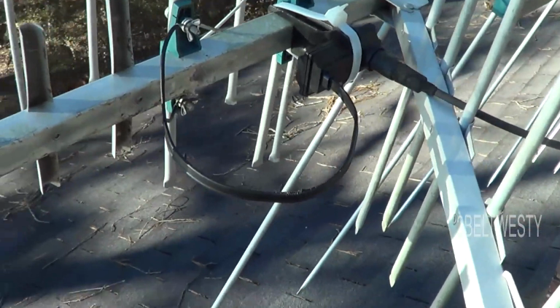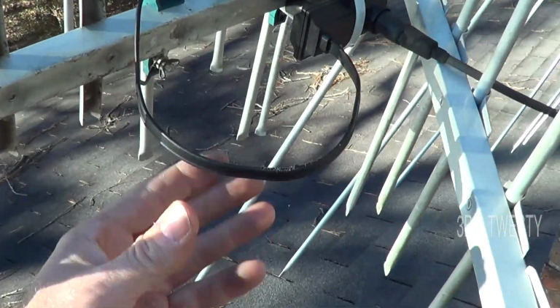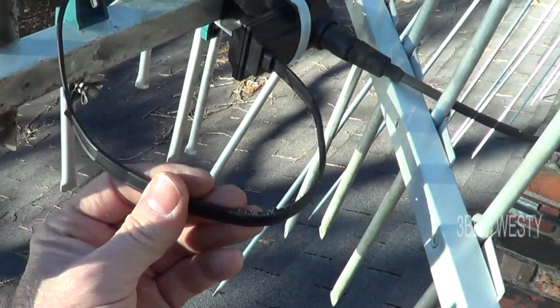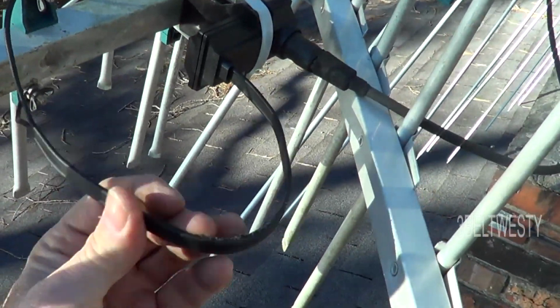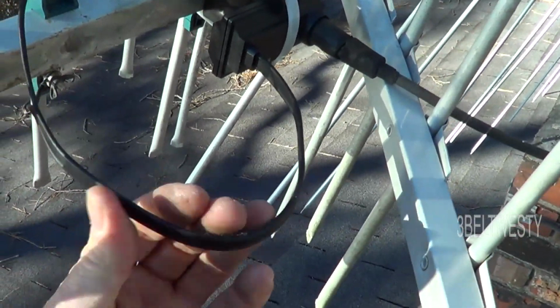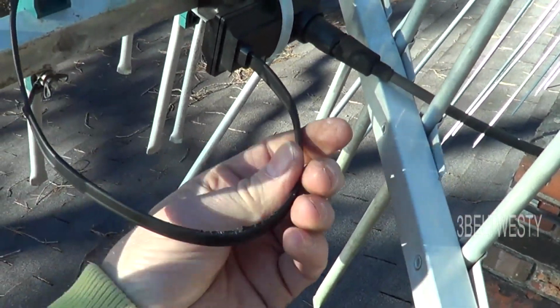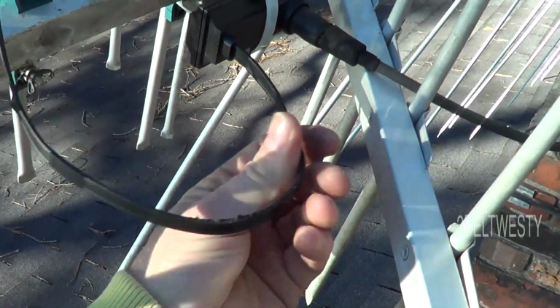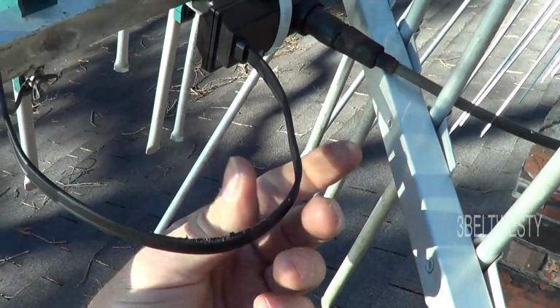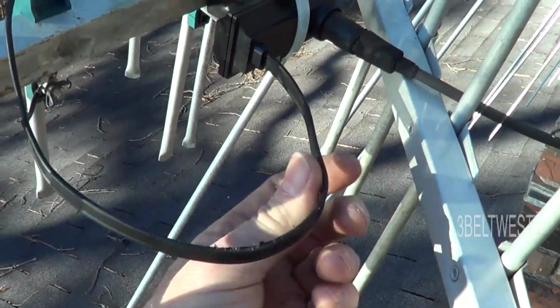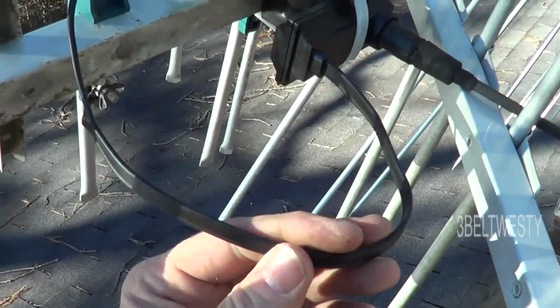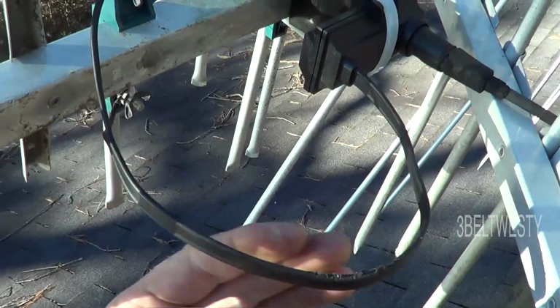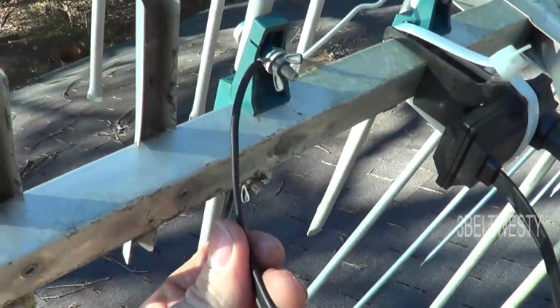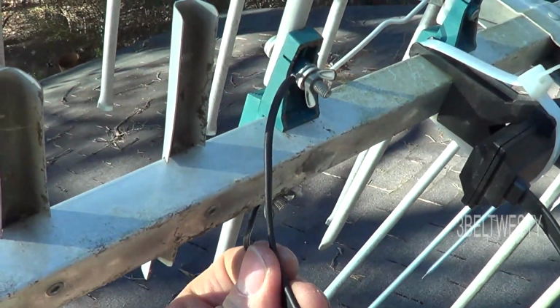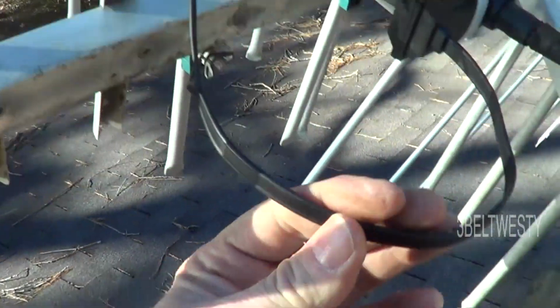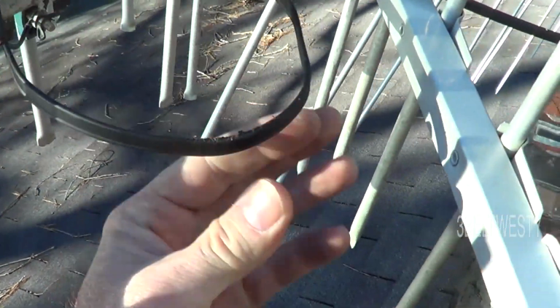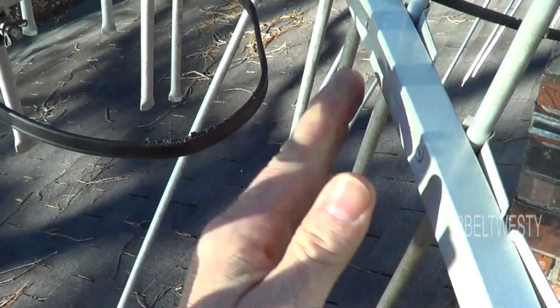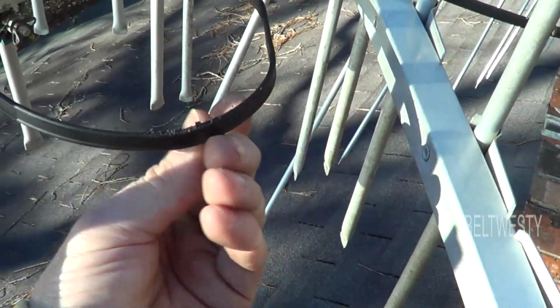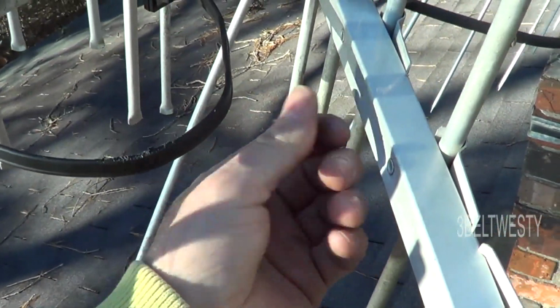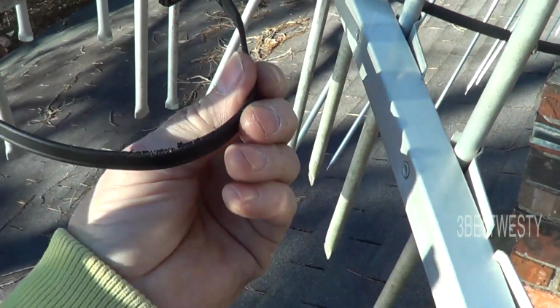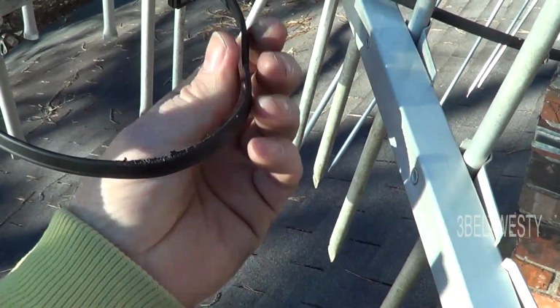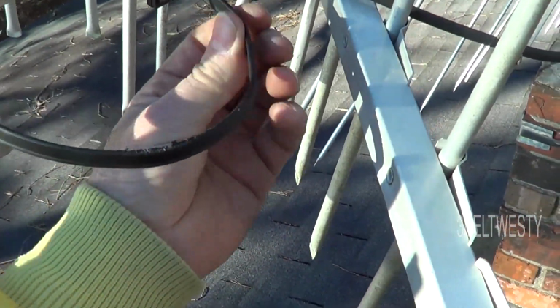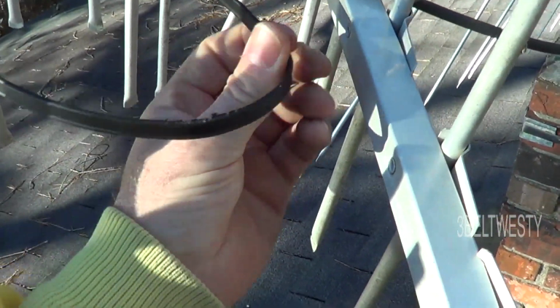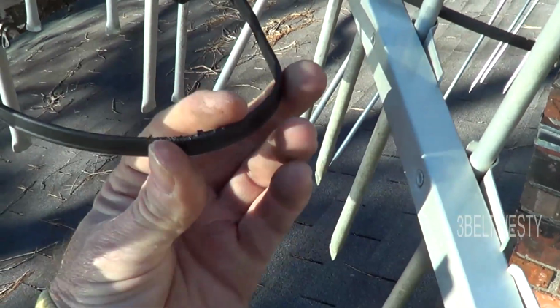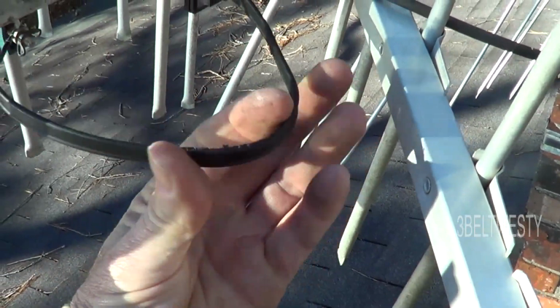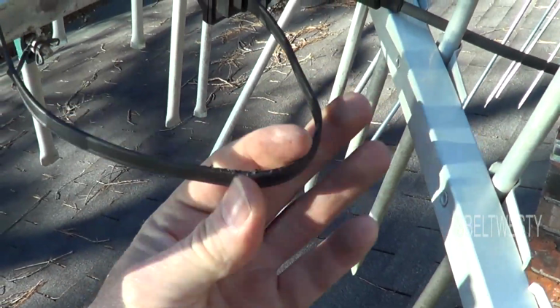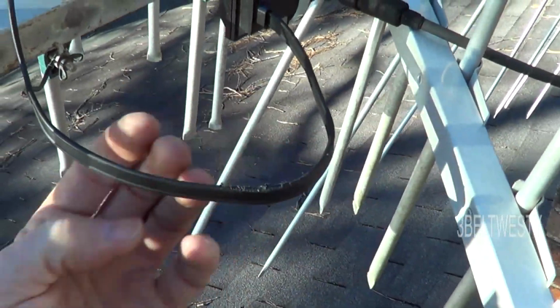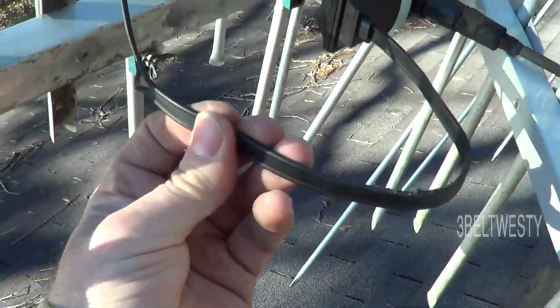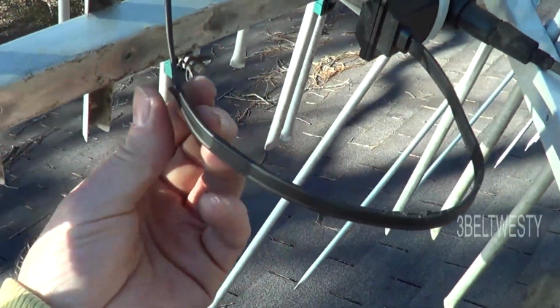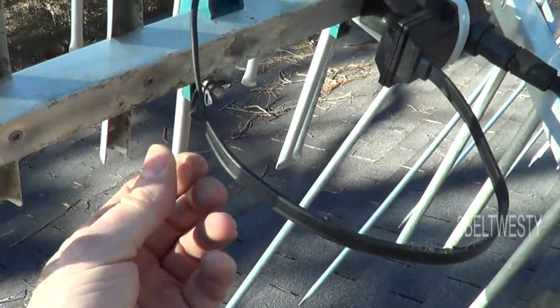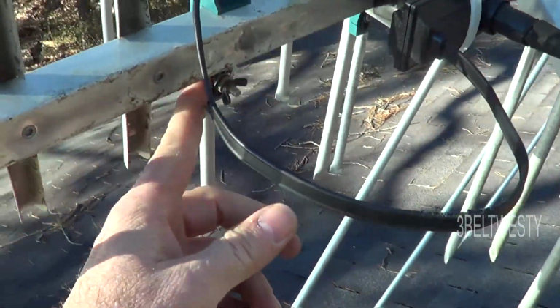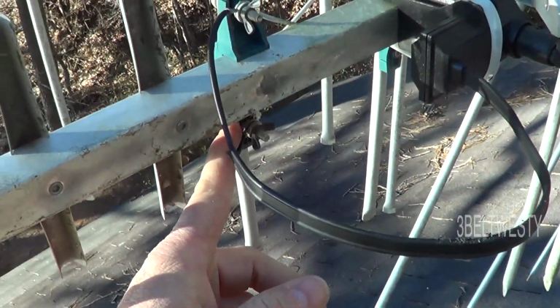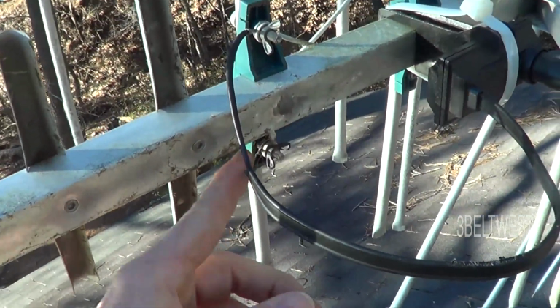Yesterday 300 ohms was just a dream, today it's reality. I have a 300 ohm drip loop, got it dressed right, got it away from metal objects, got a defined drip loop here to the preamp, got these all cleaned up.